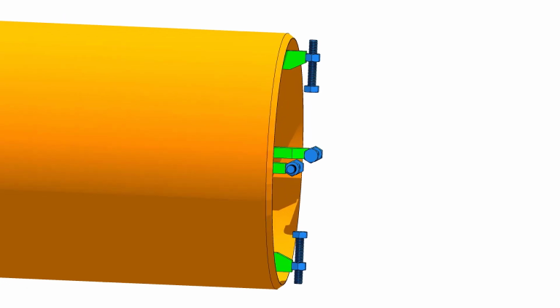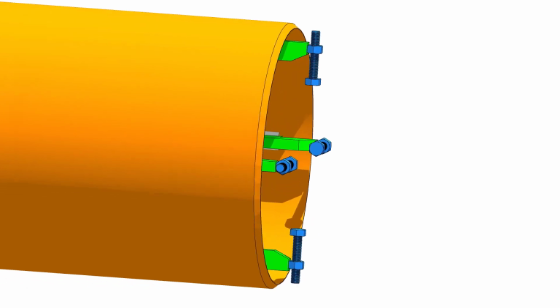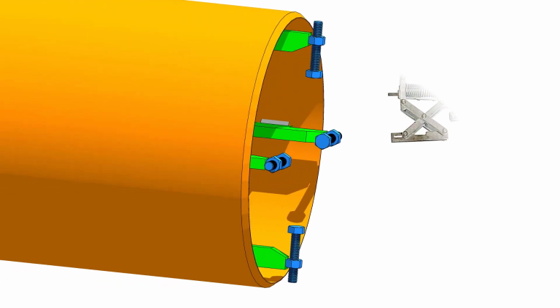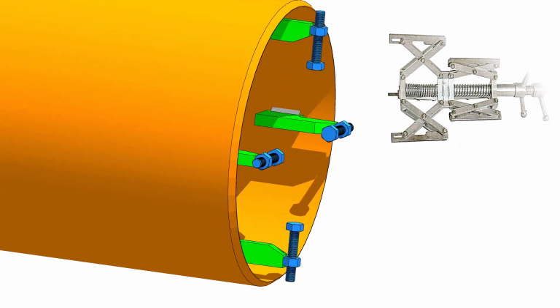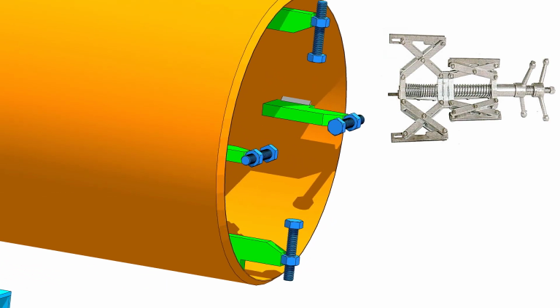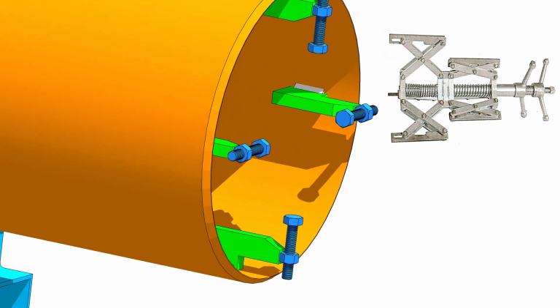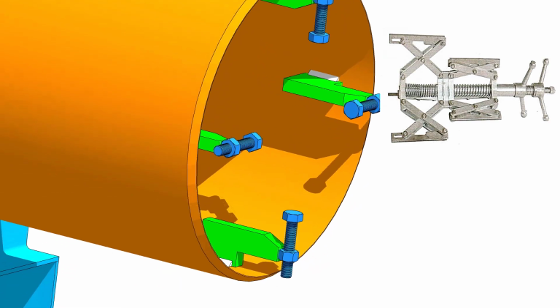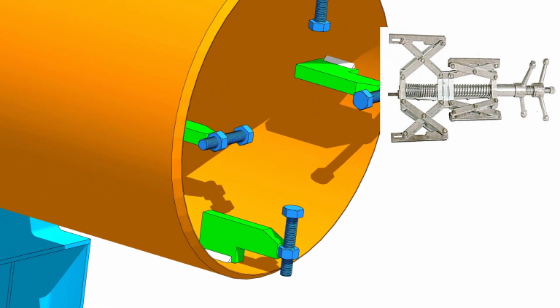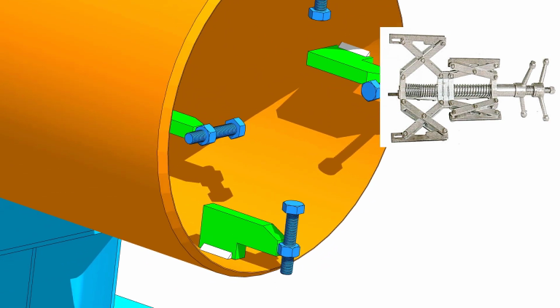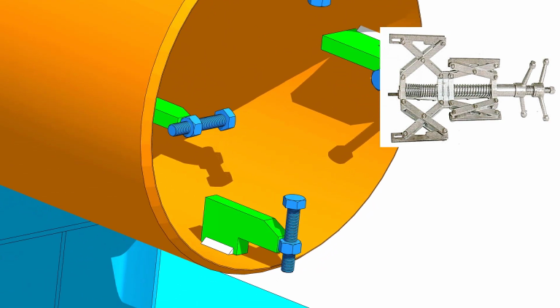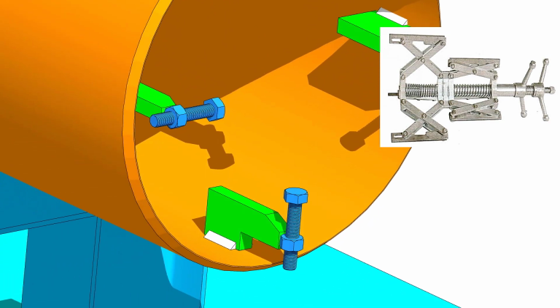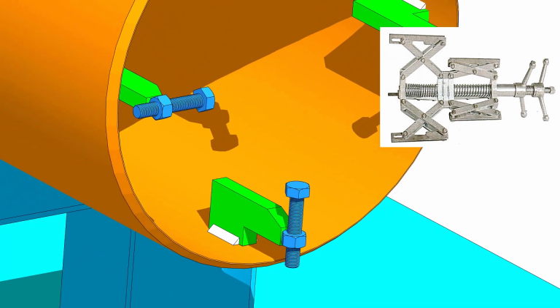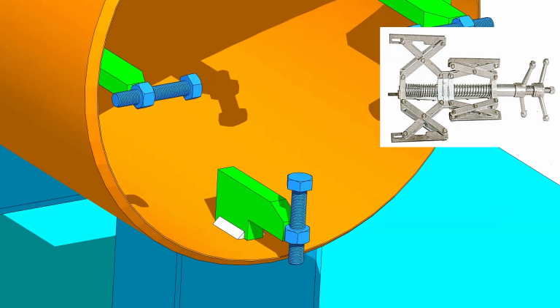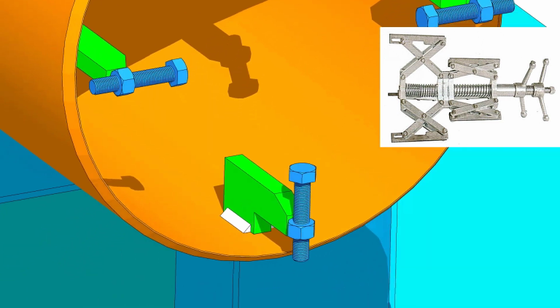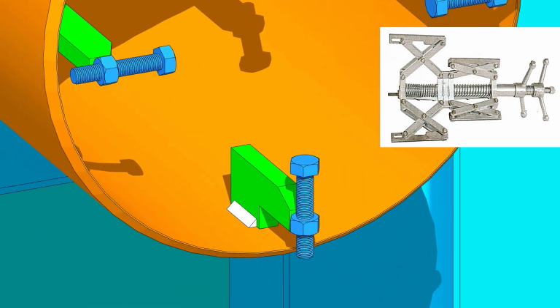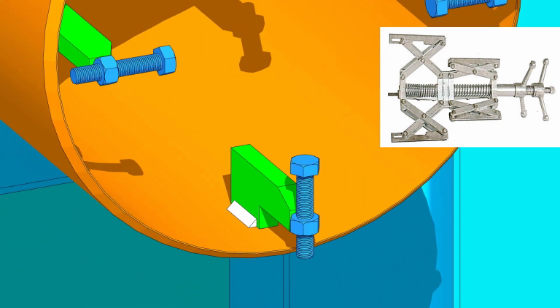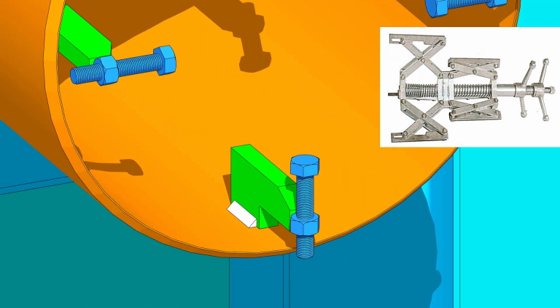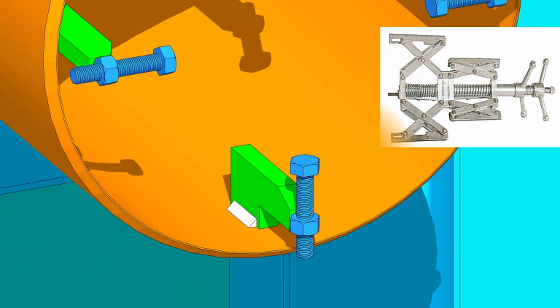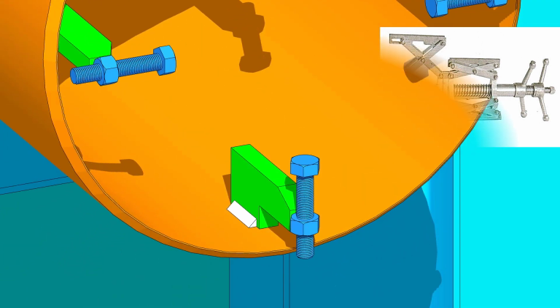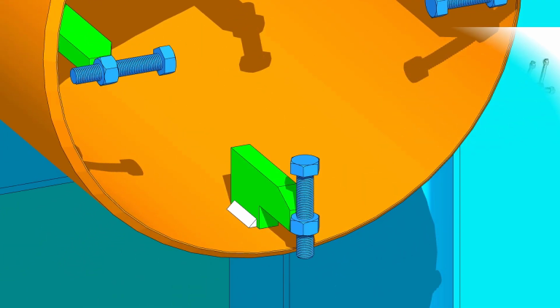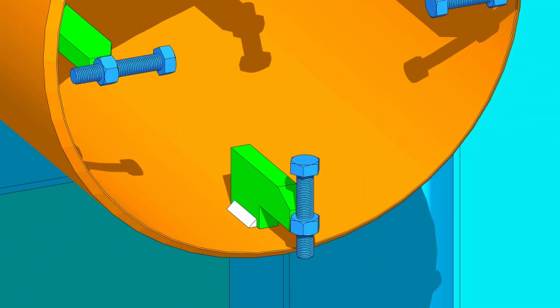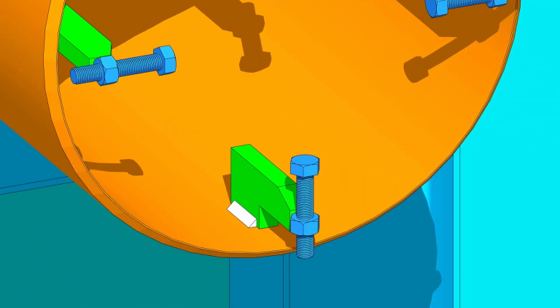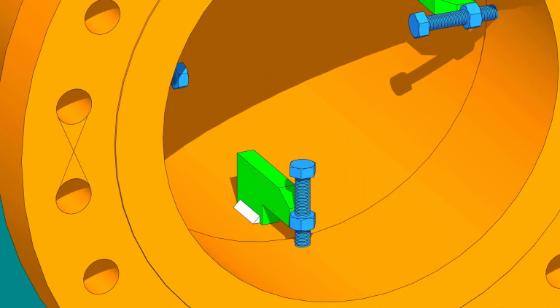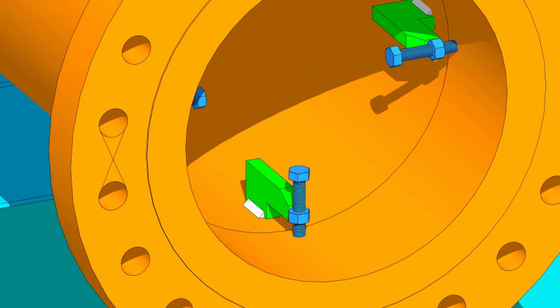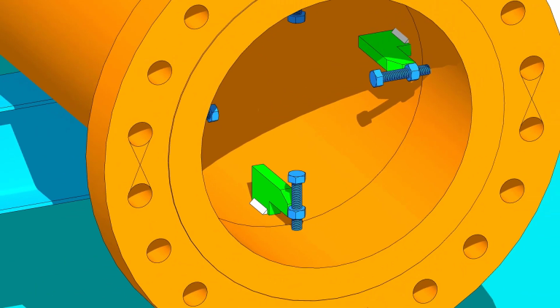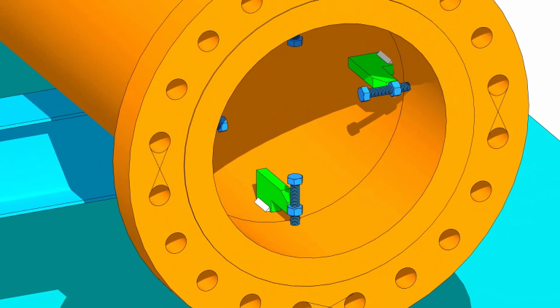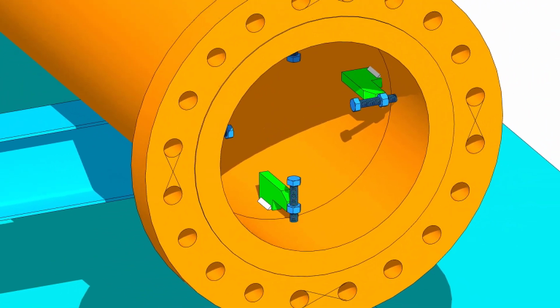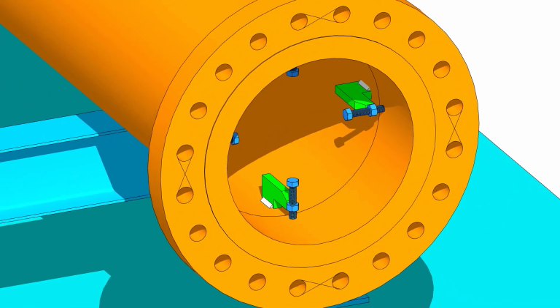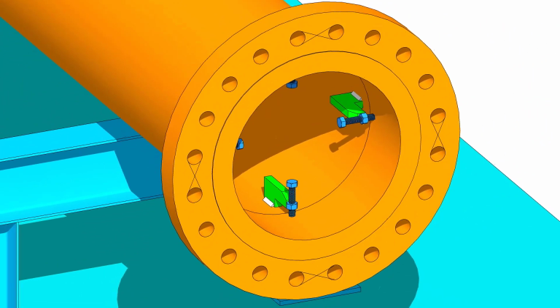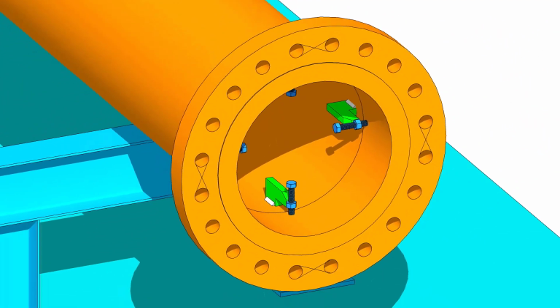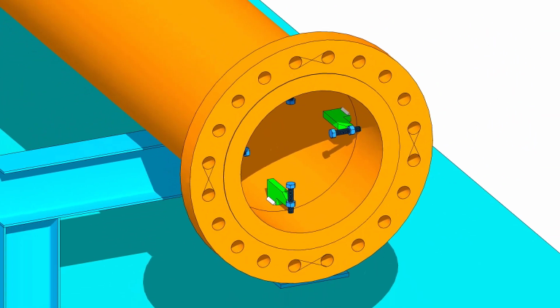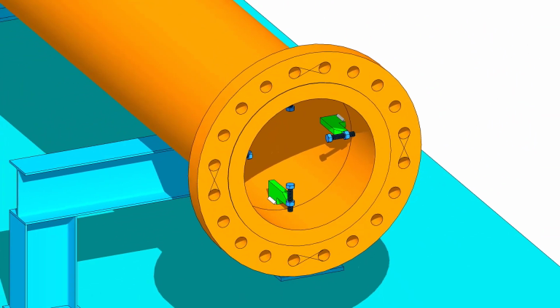It is easy to do pipe to flange fit up if there is an internal pipe clamp. But in this tutorial, we will follow the normal method.